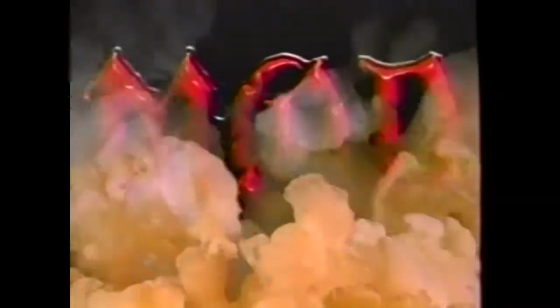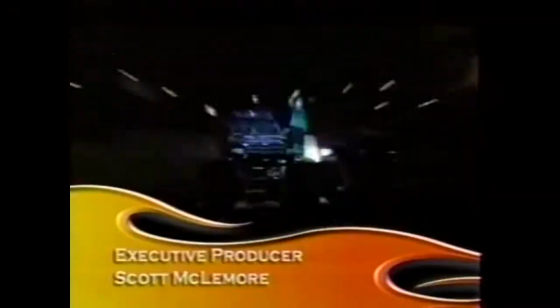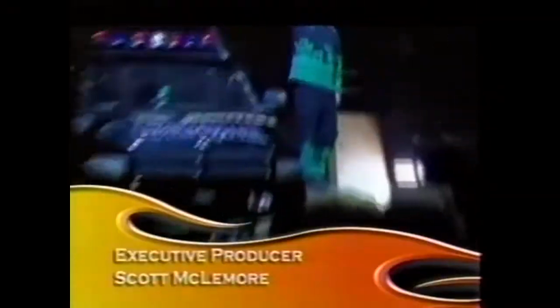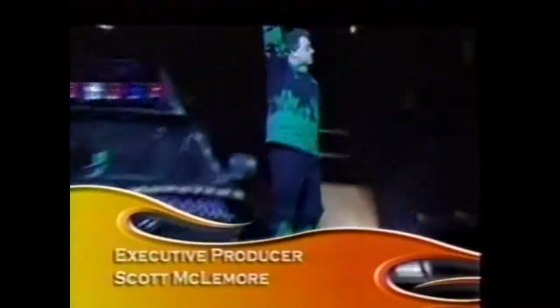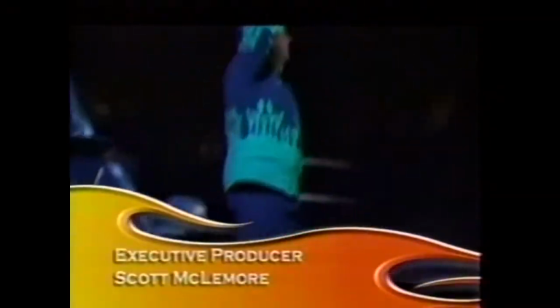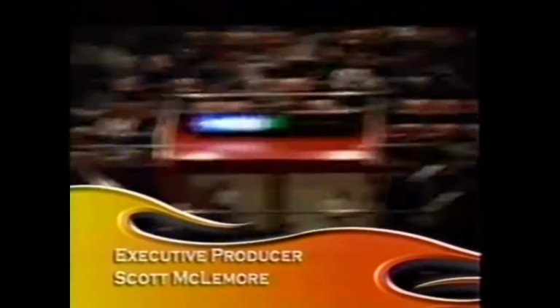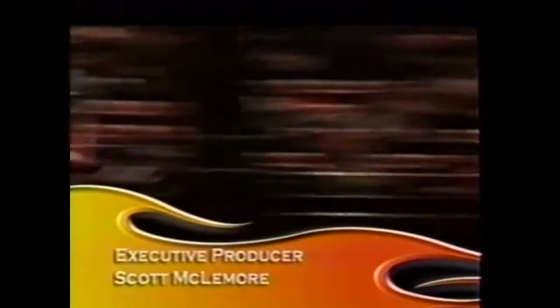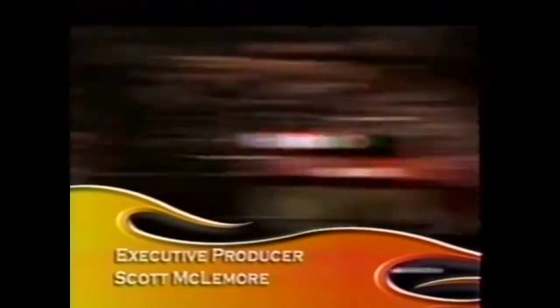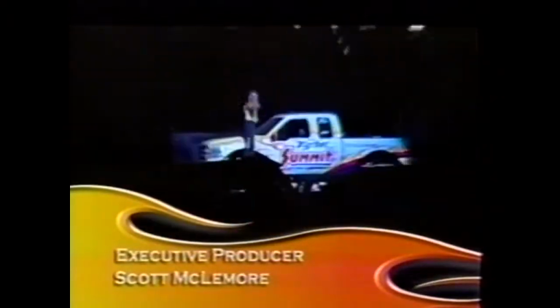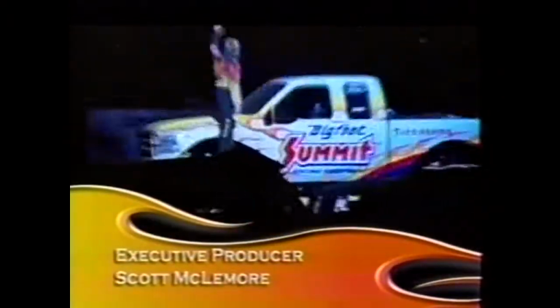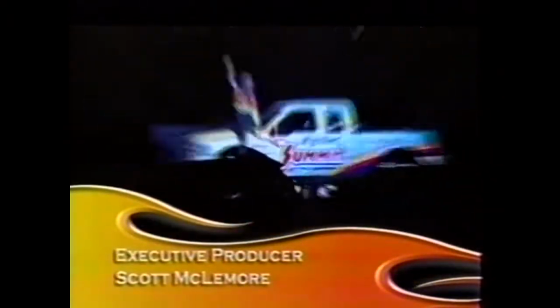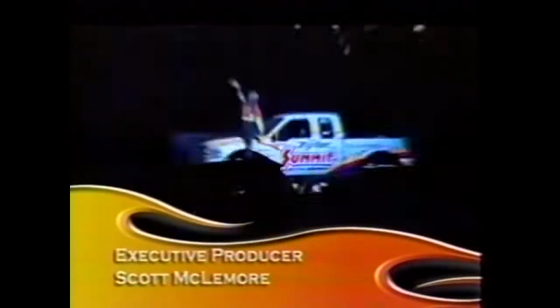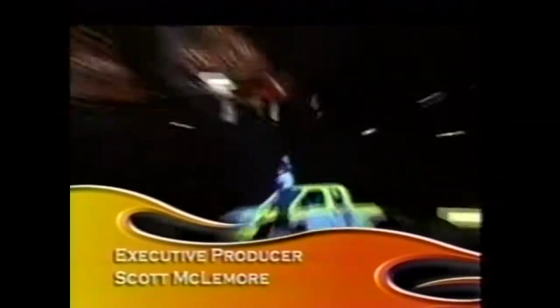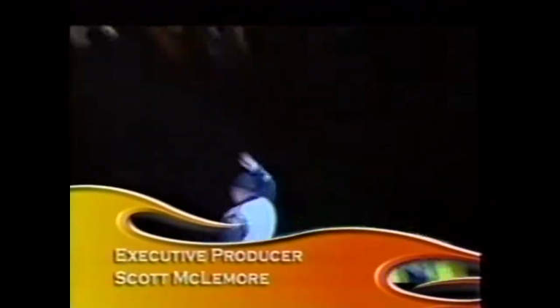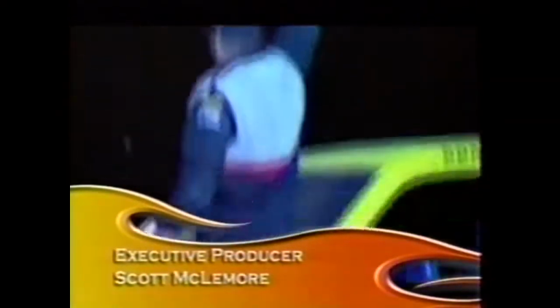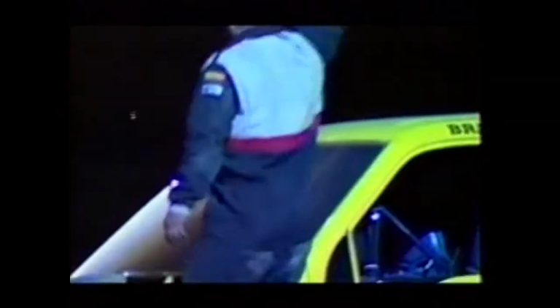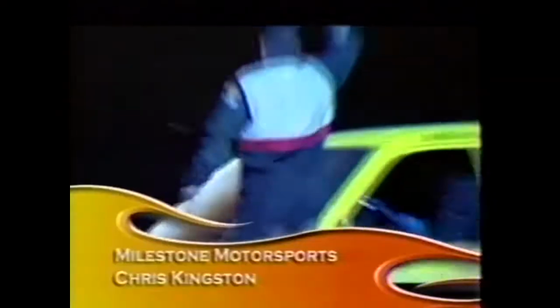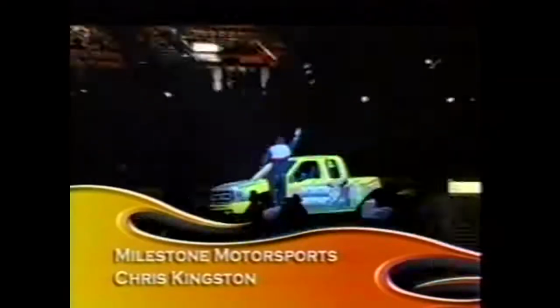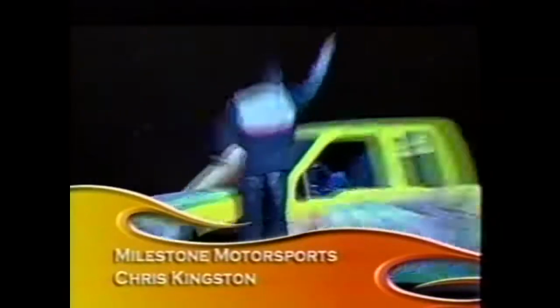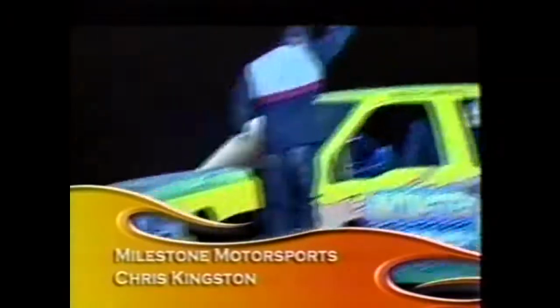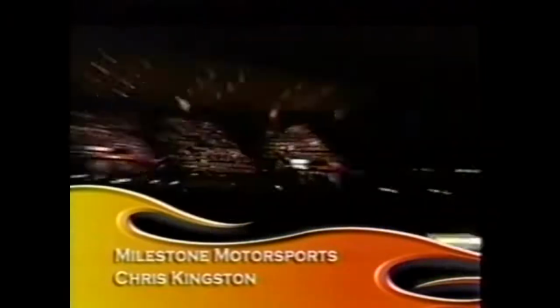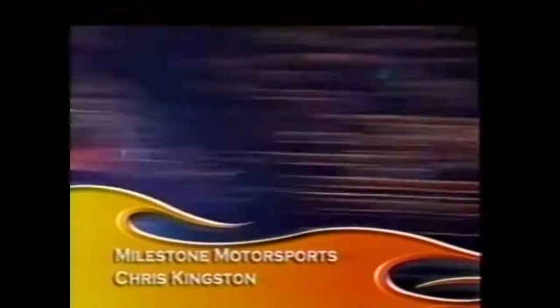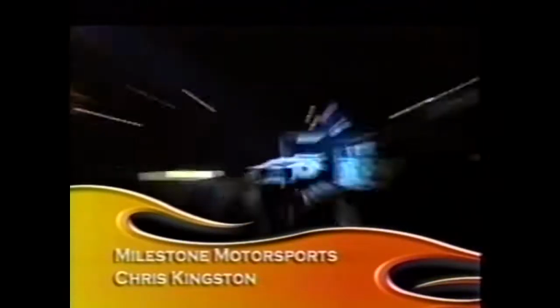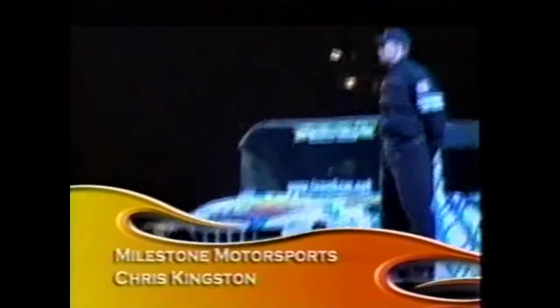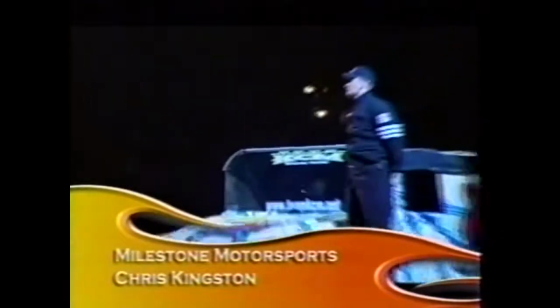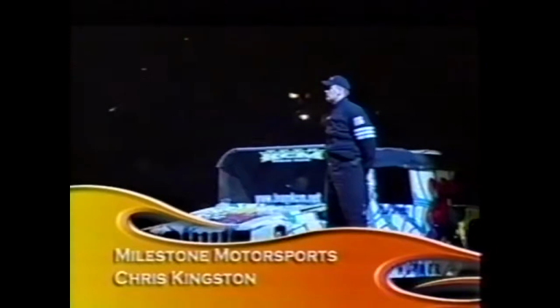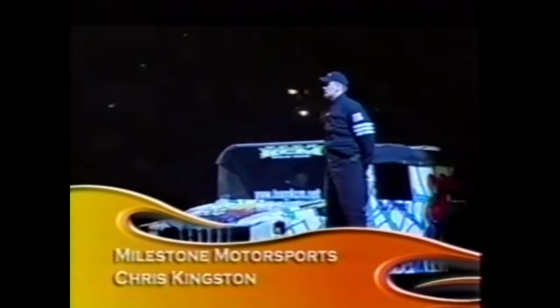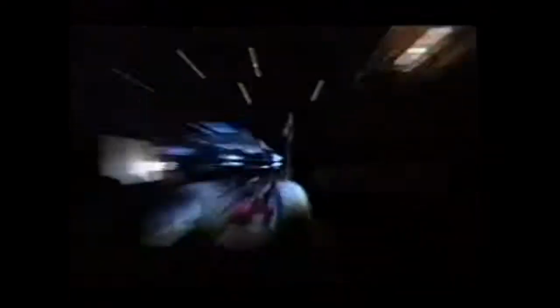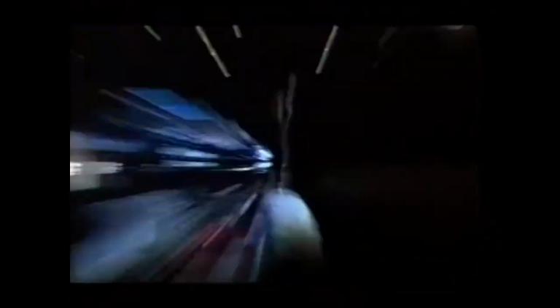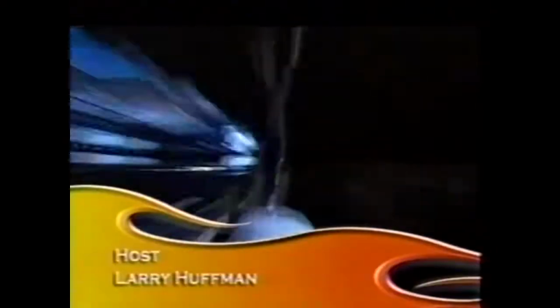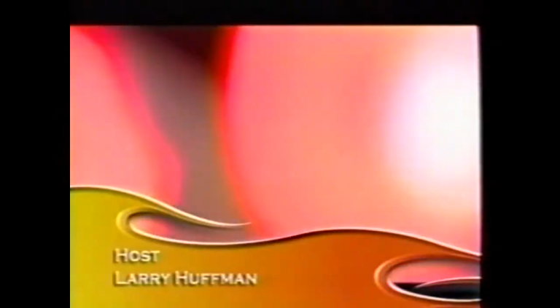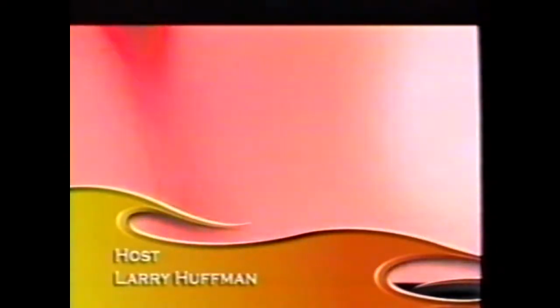That's all the time we have for this week's show. Remember: there are men, there are machines, and then there are Monsters of Destruction.